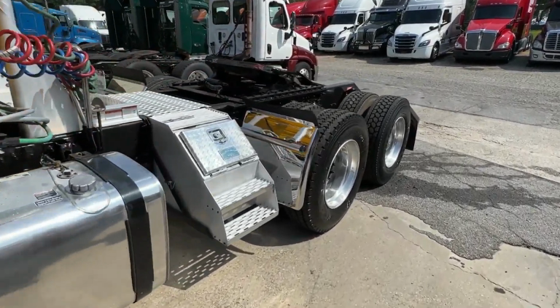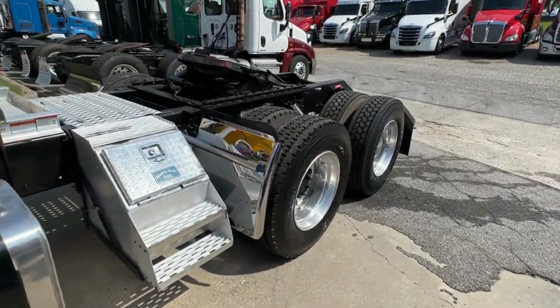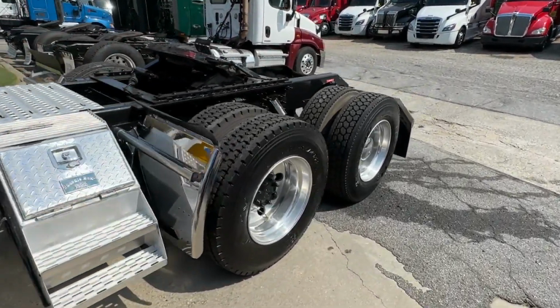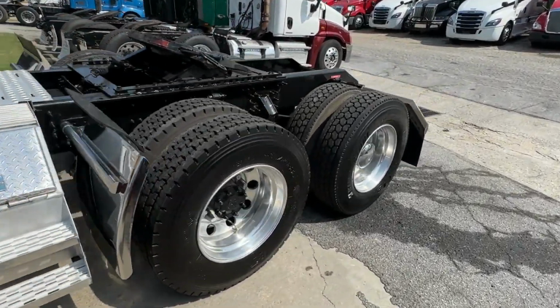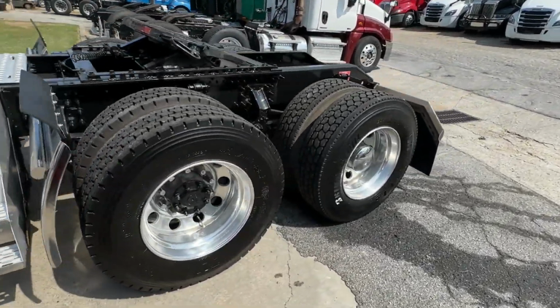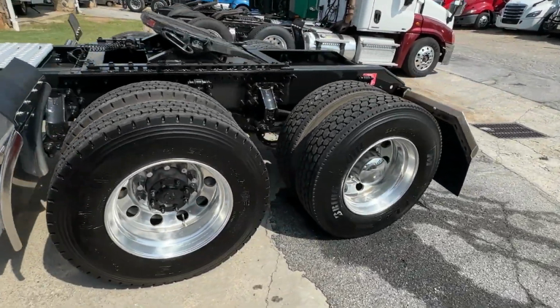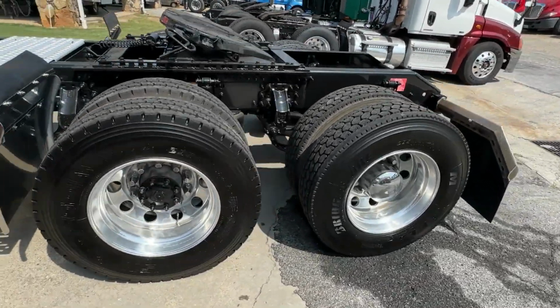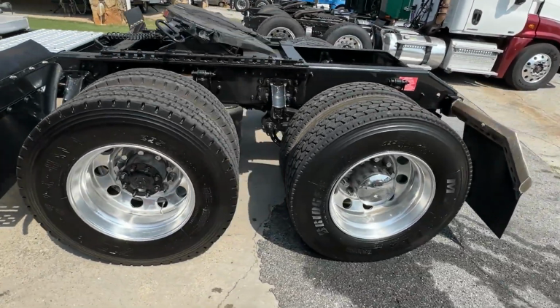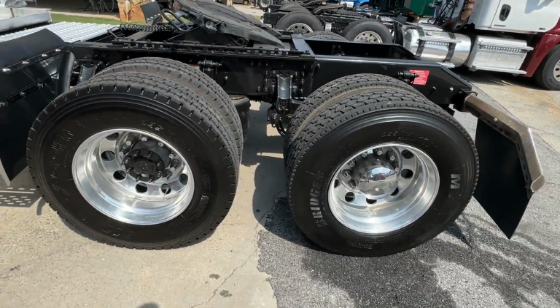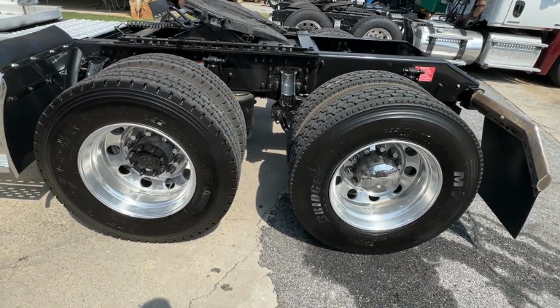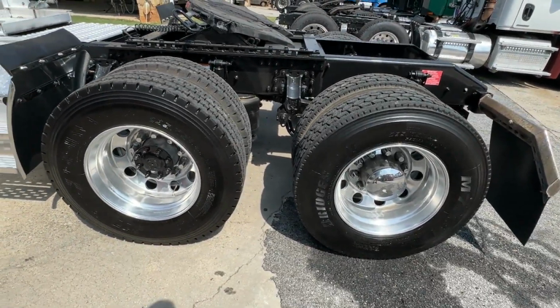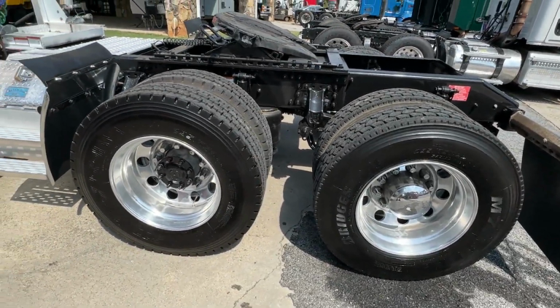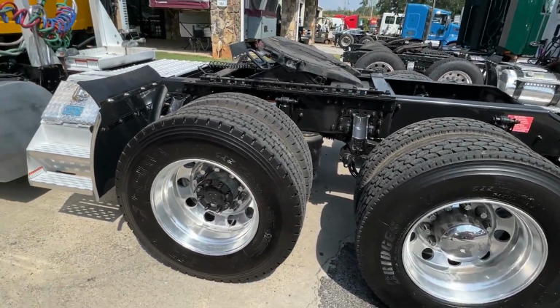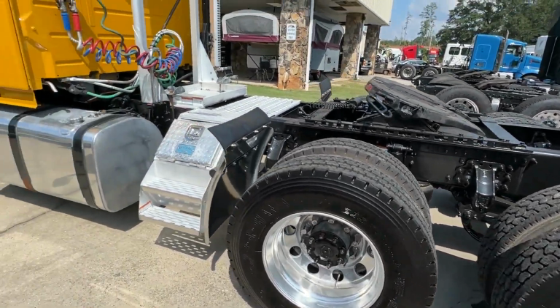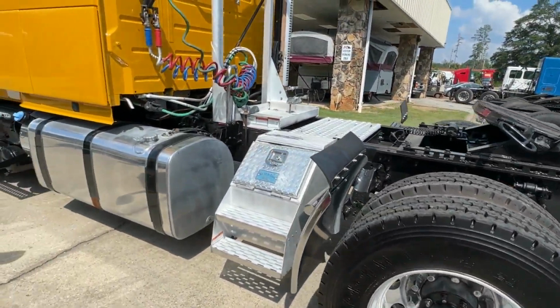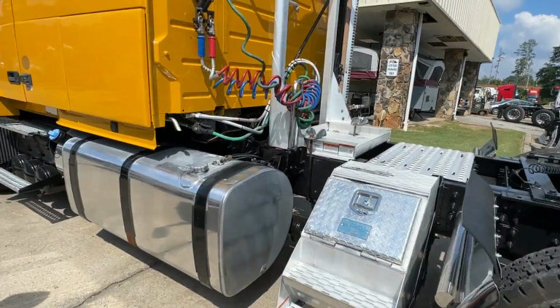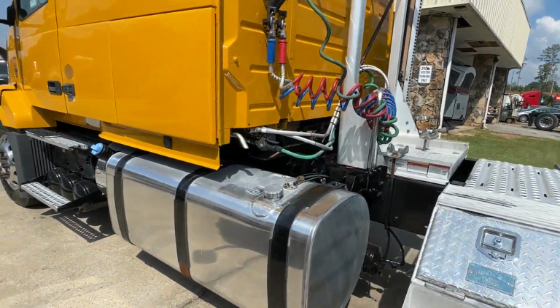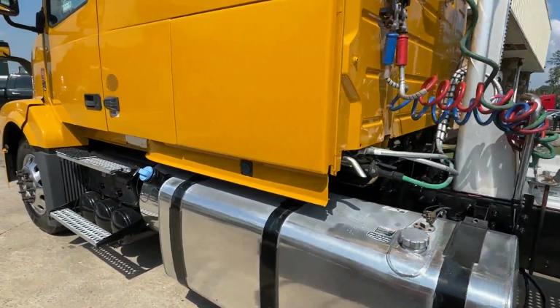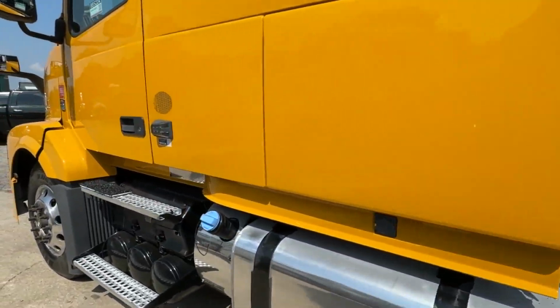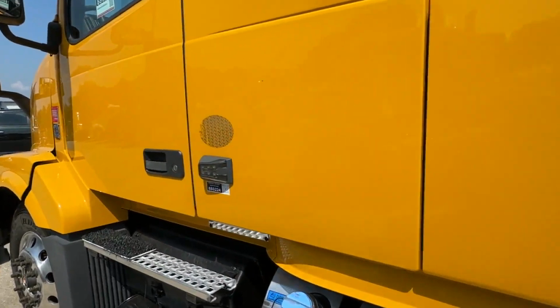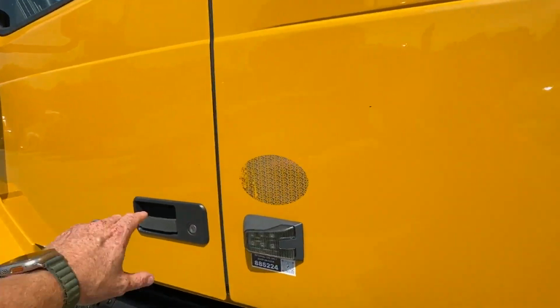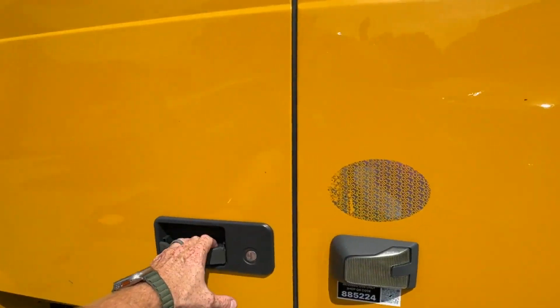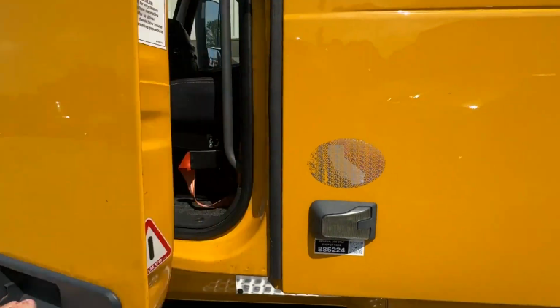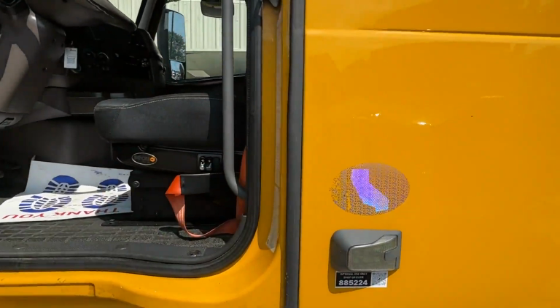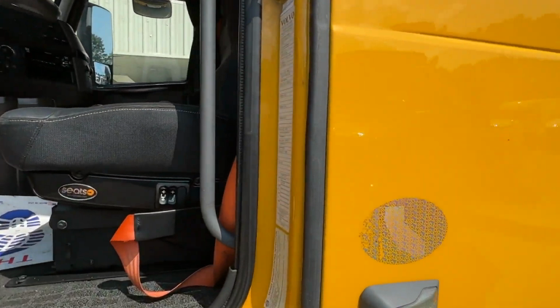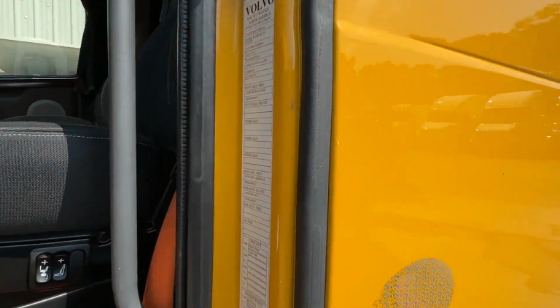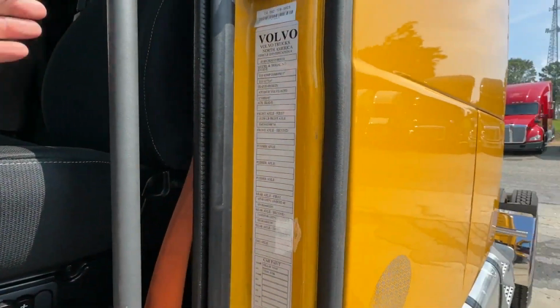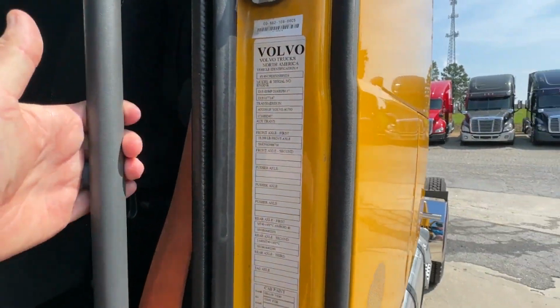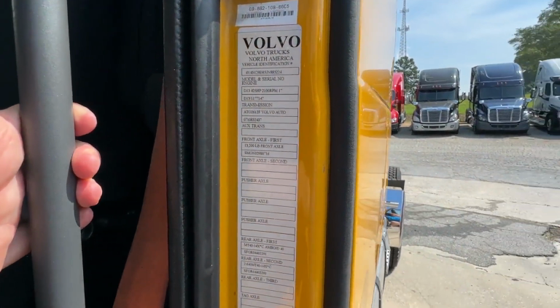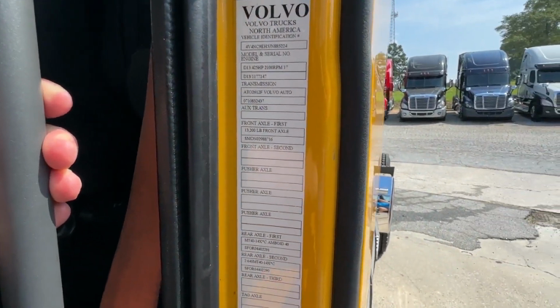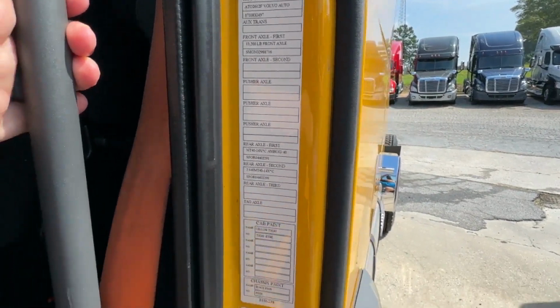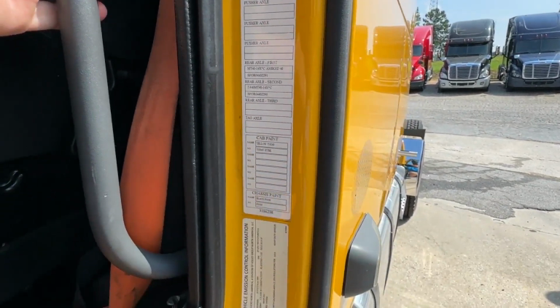Truck's got good roots — southern fleet maintained truck. Air slide 5th wheel, nice rubber, headache rack. 12-speed fully automatic i-shift. 425 horsepower.